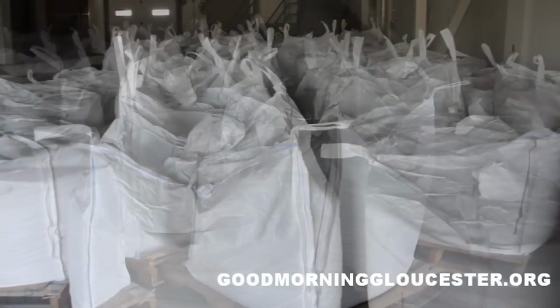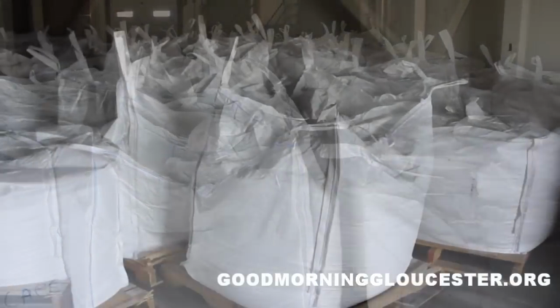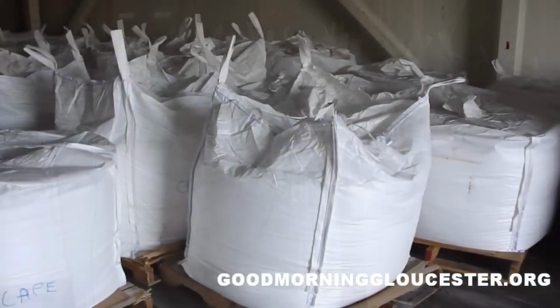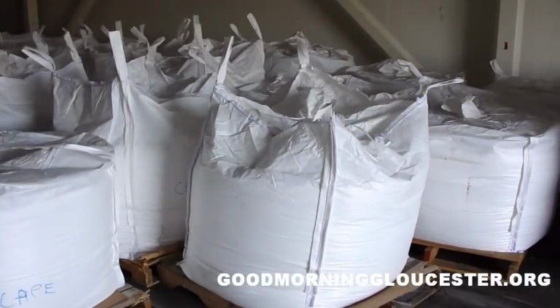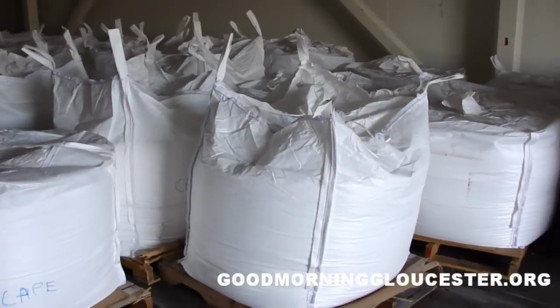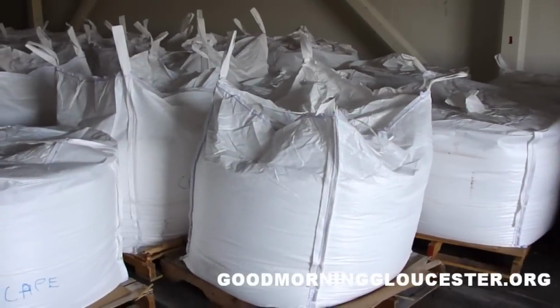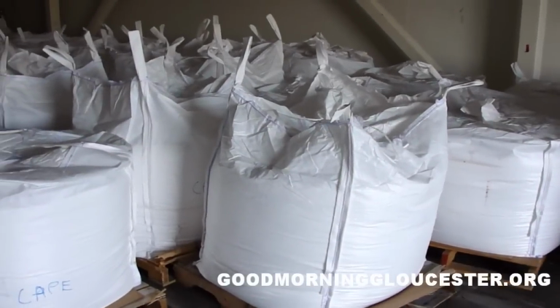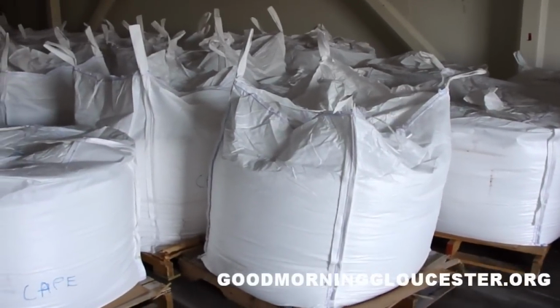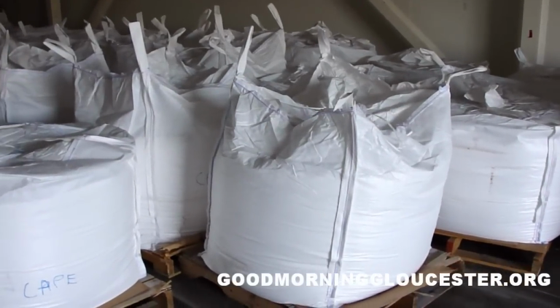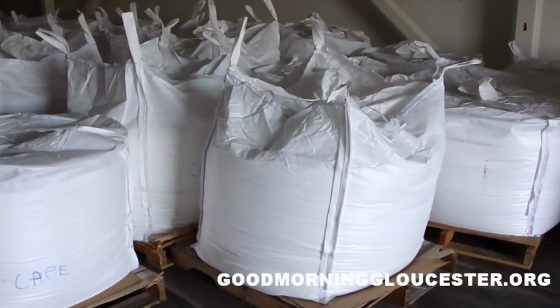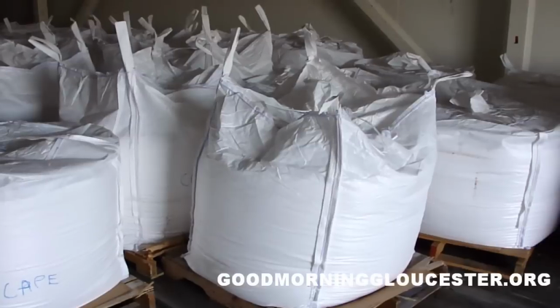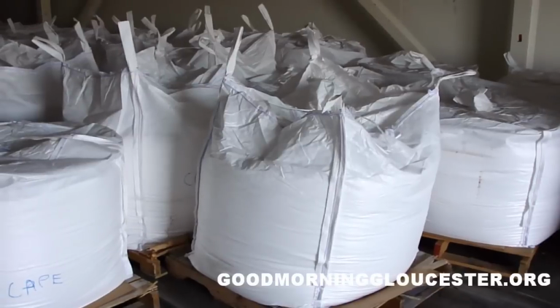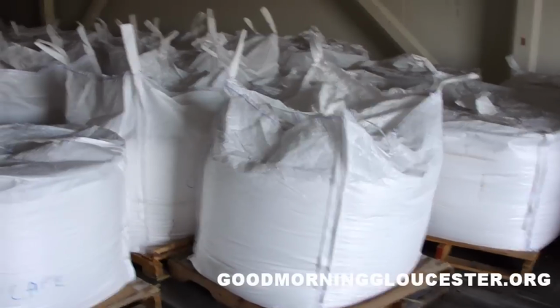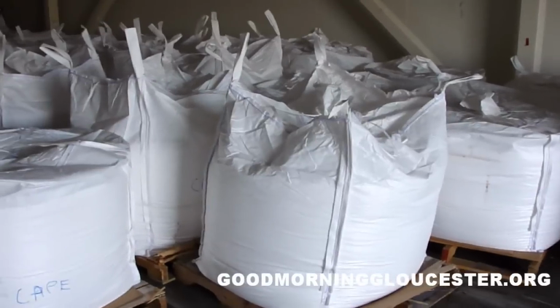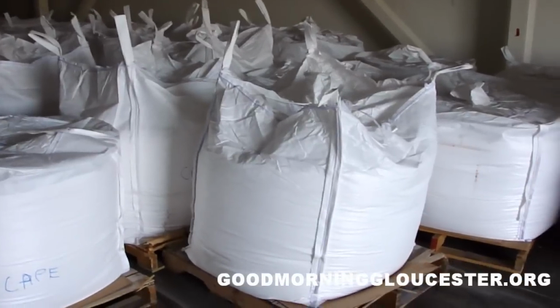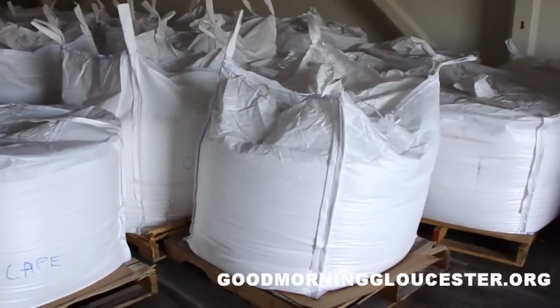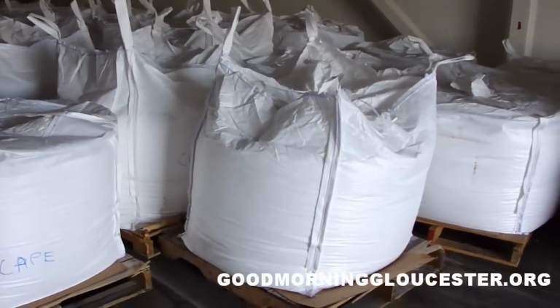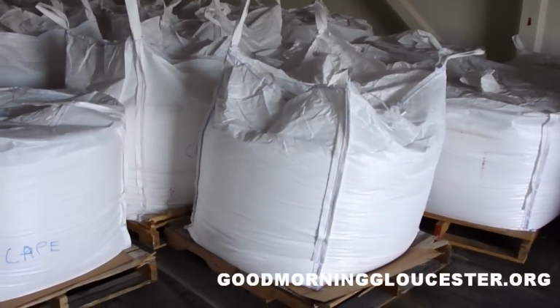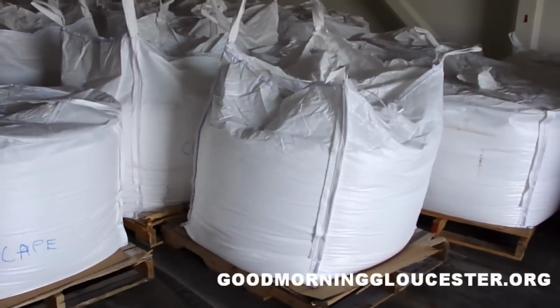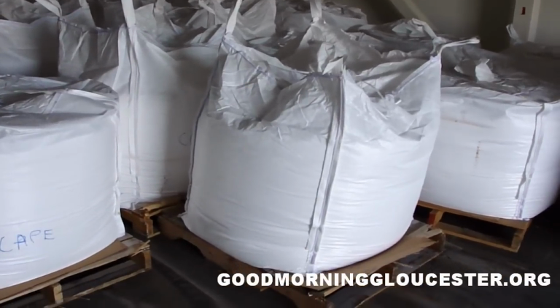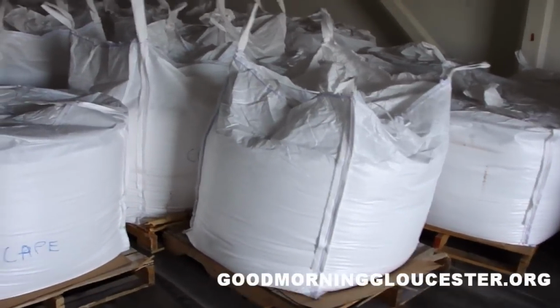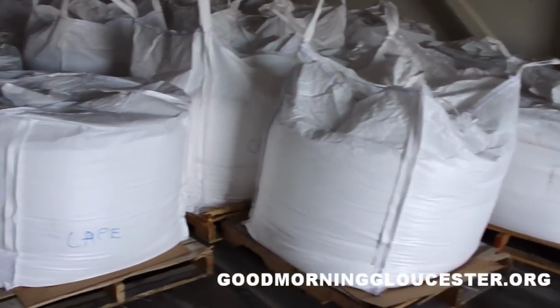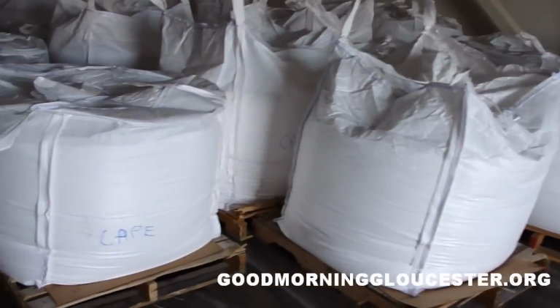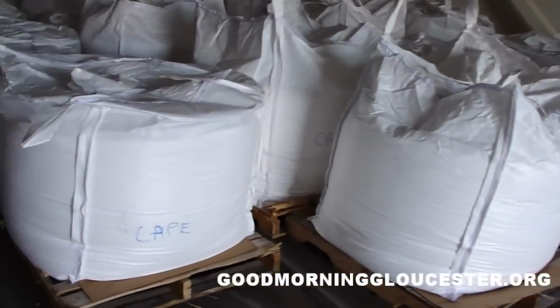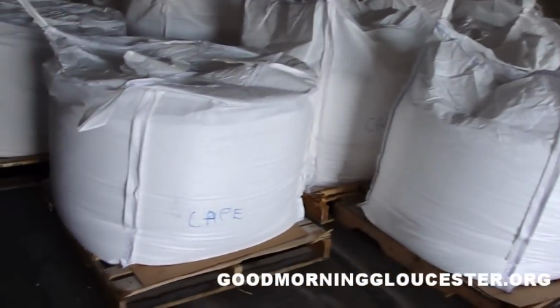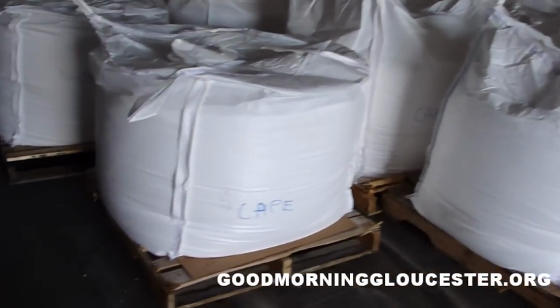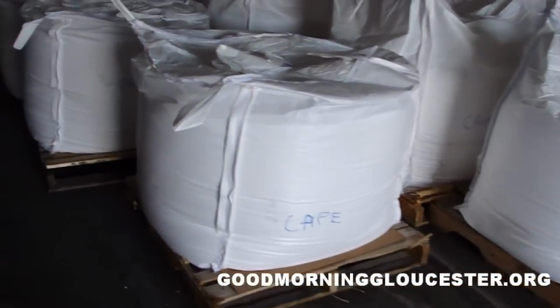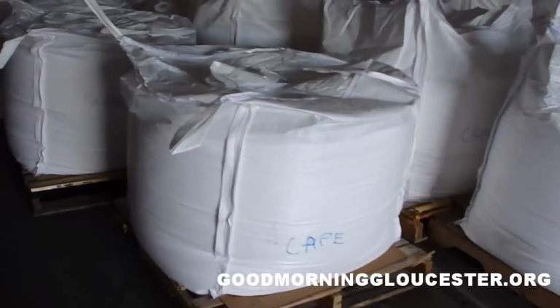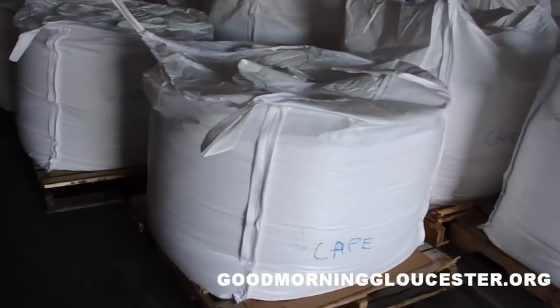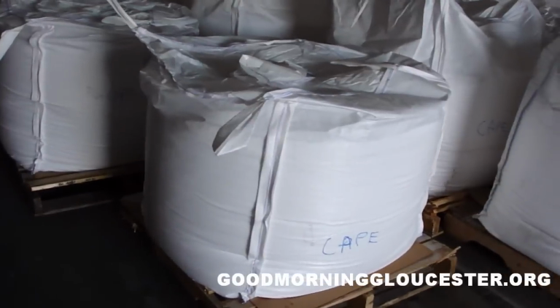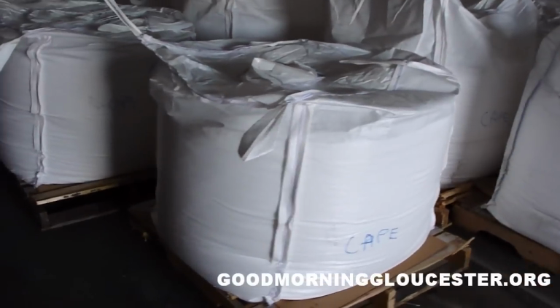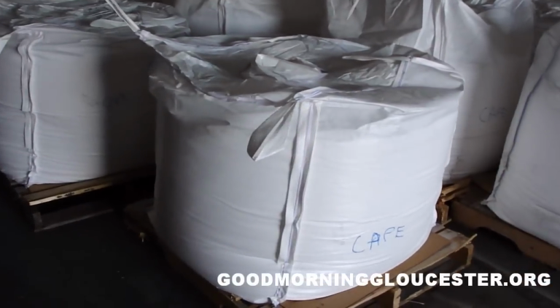I'm here at Cape Seafoods, and they're salting up some herring, and I just wanted to show you guys this is how they do it here.